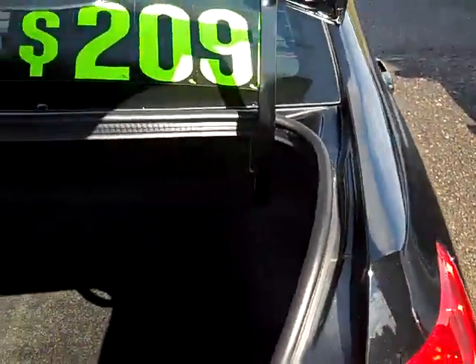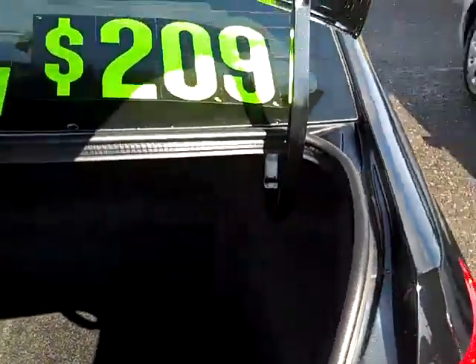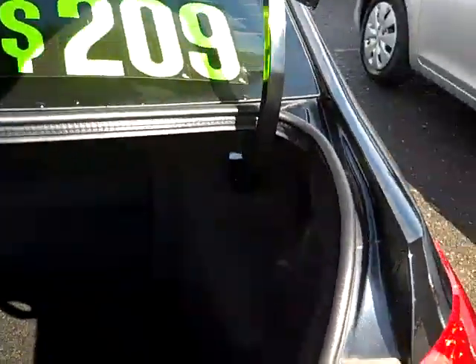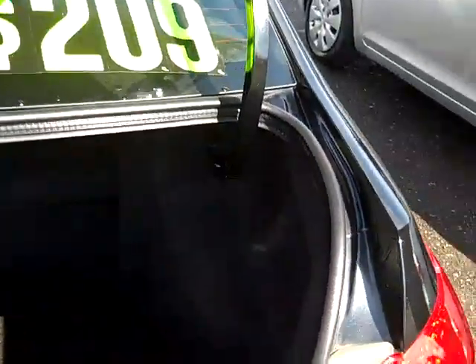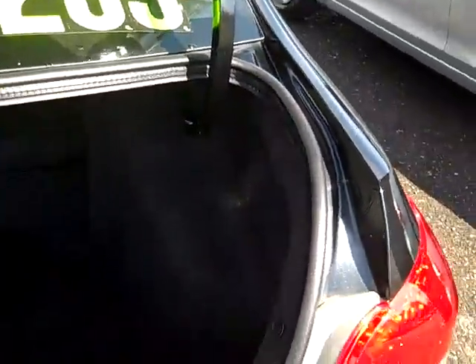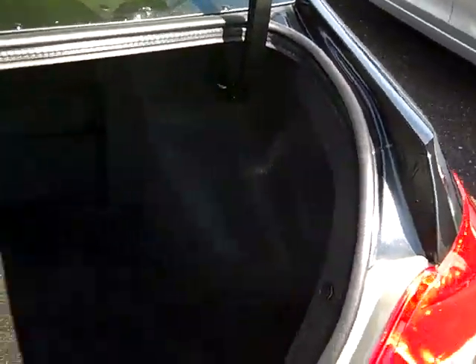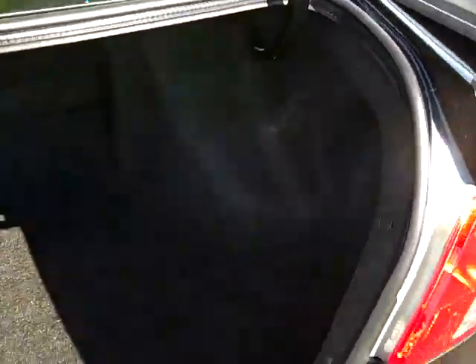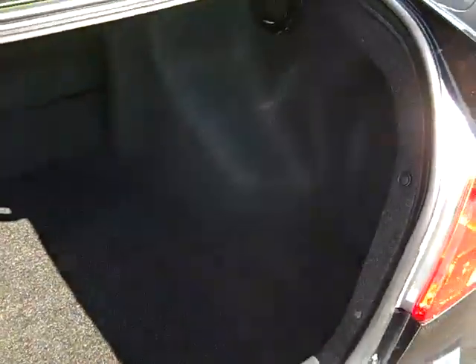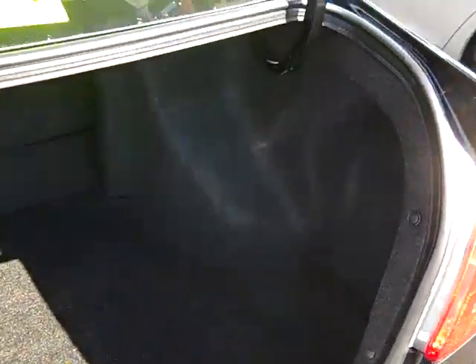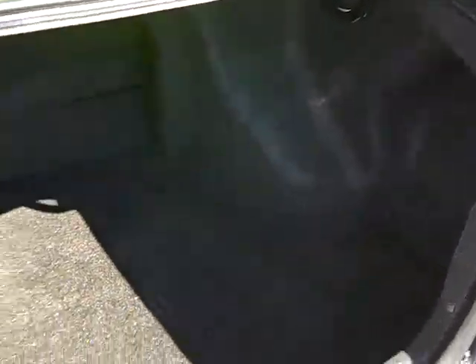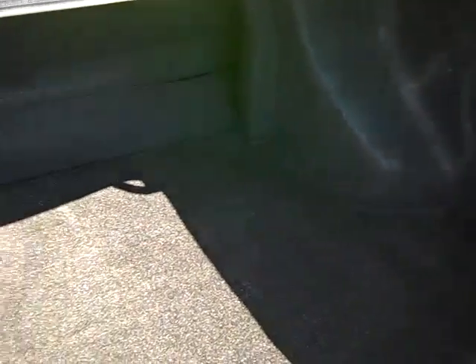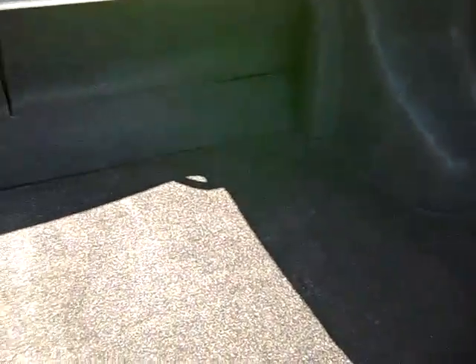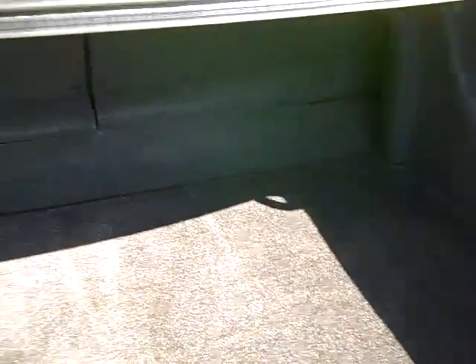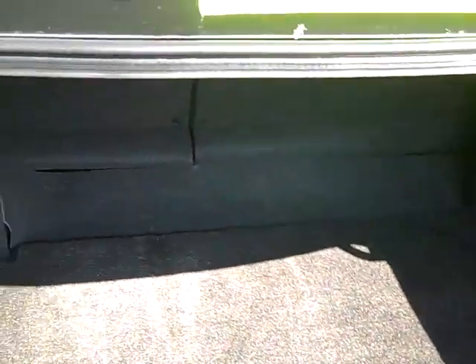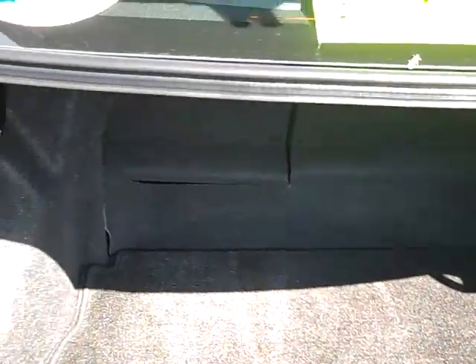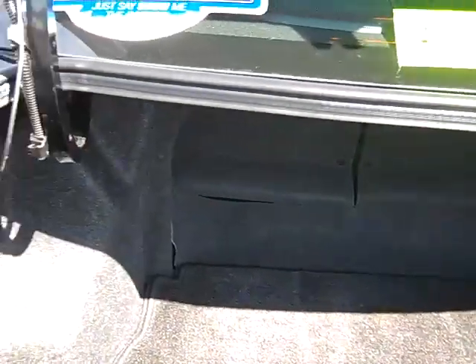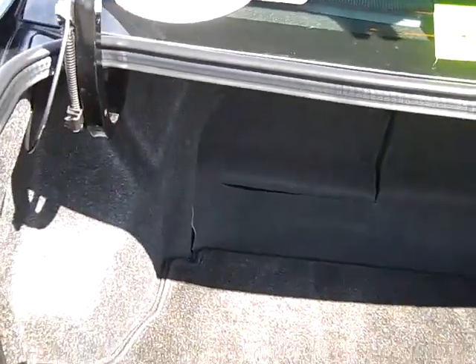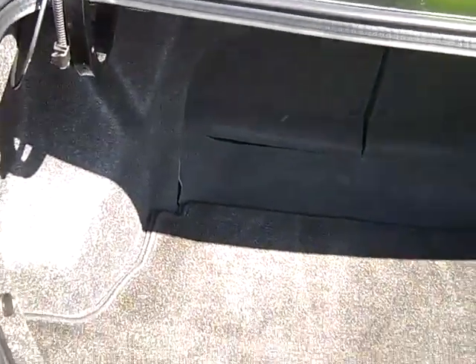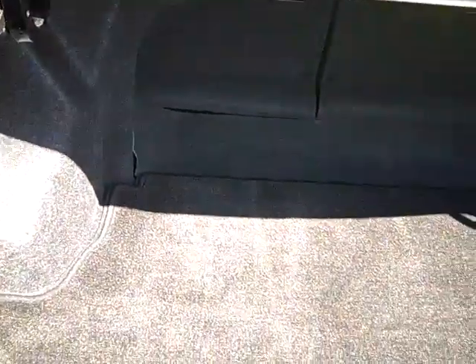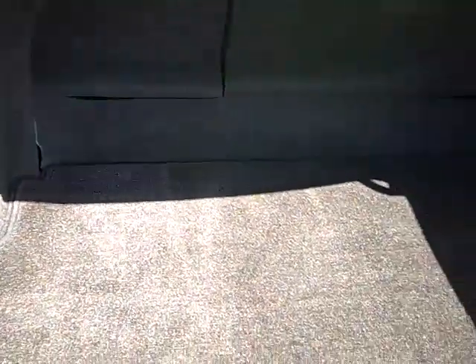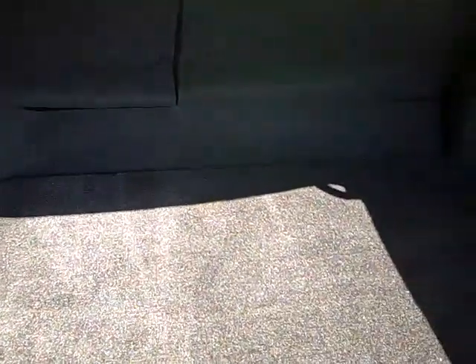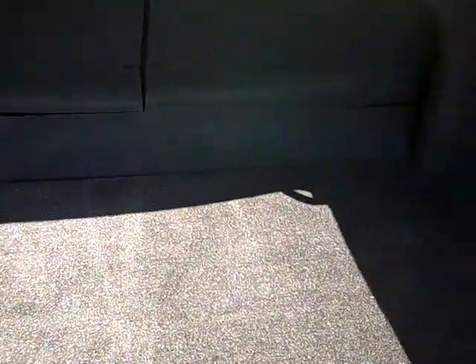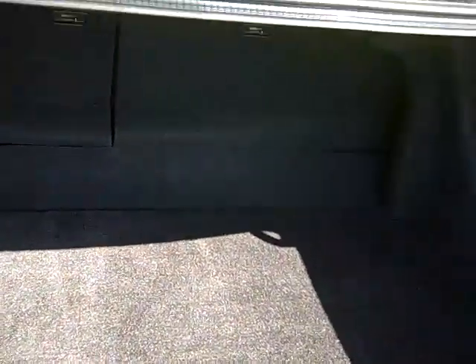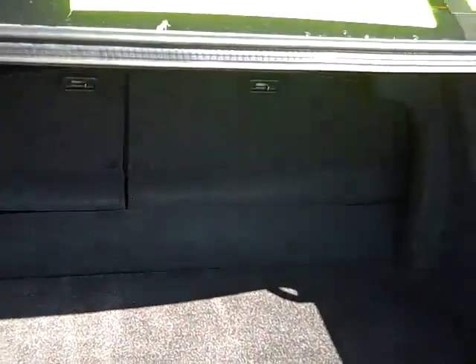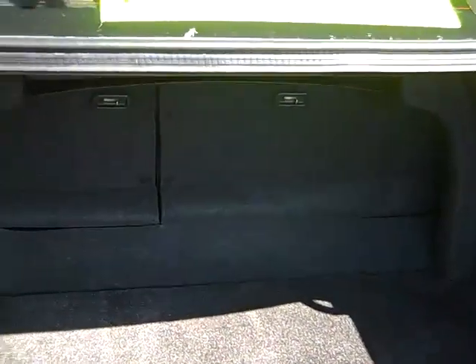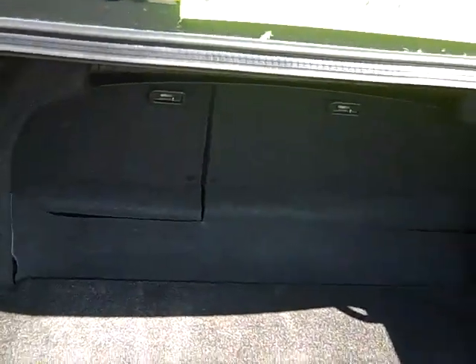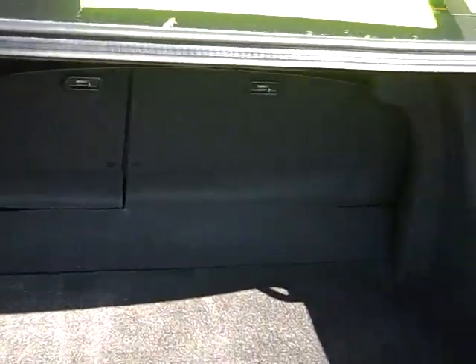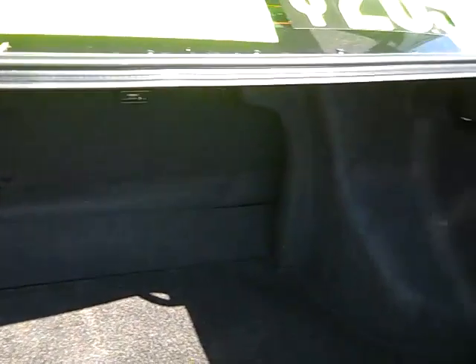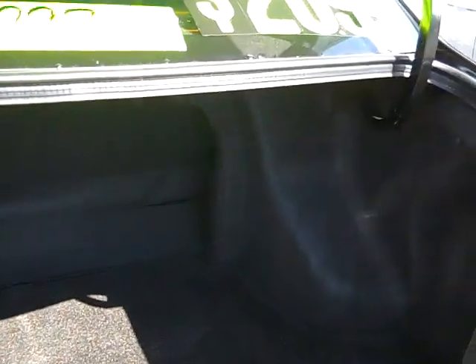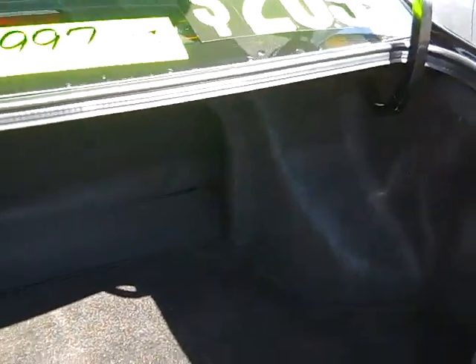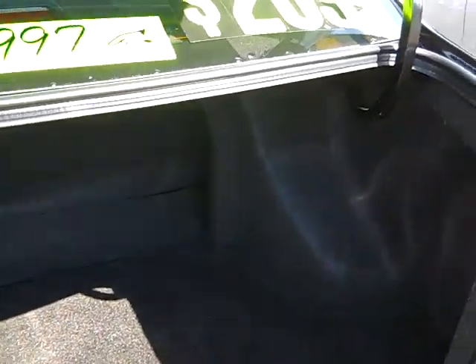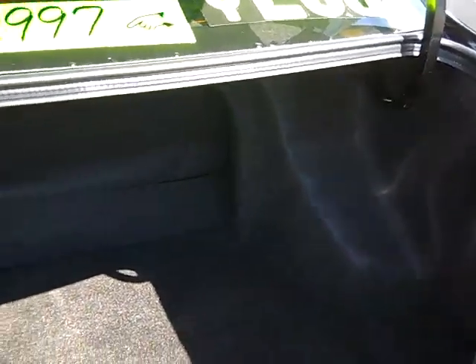The trunk is pretty darn big too, and these seats do fold down into the cabin of the vehicle.